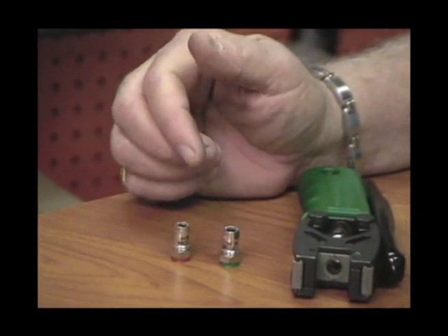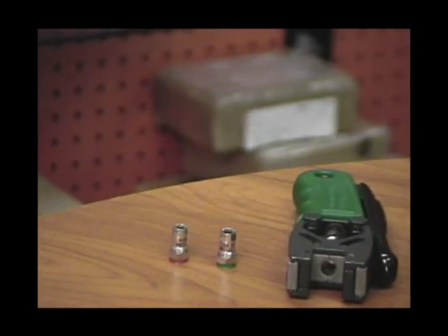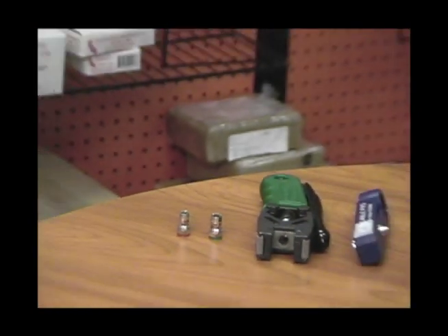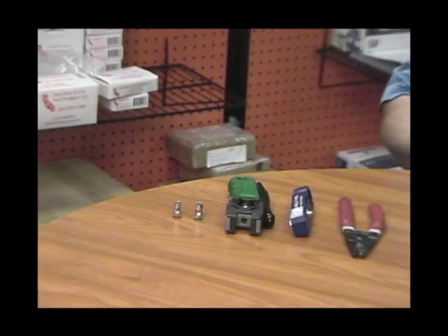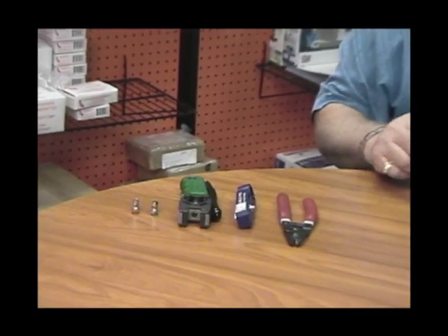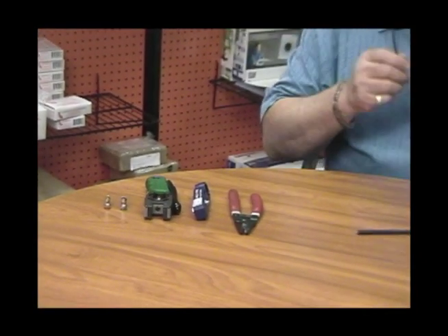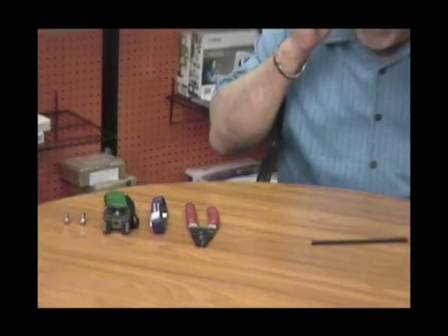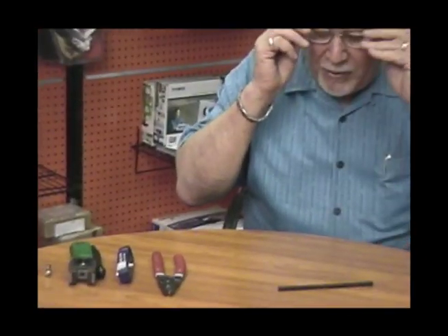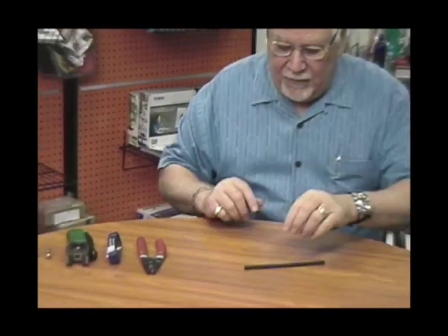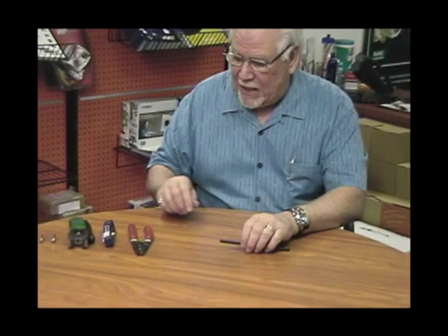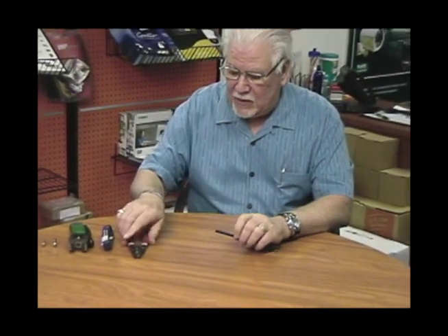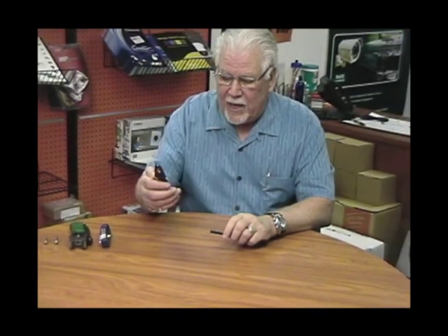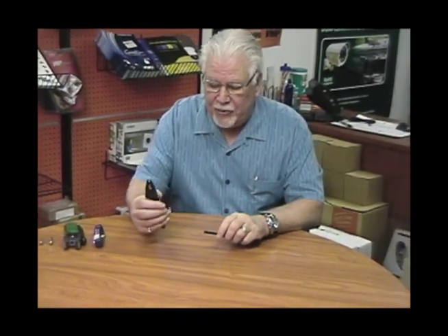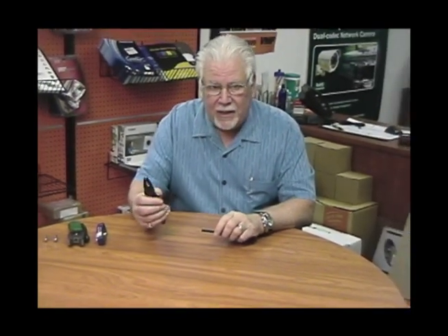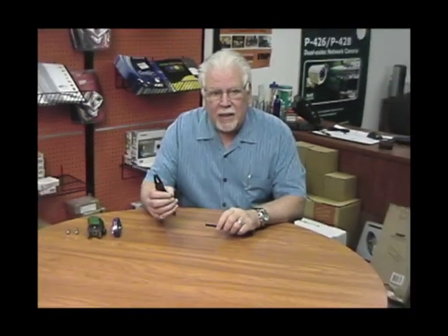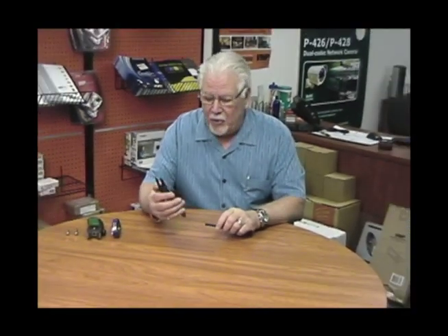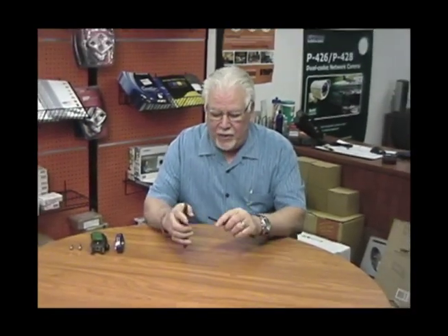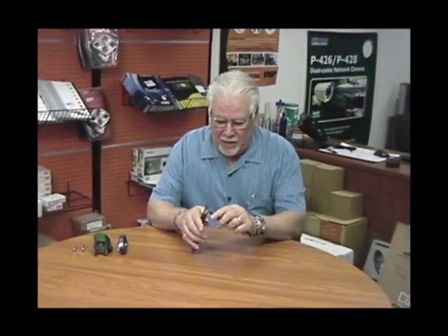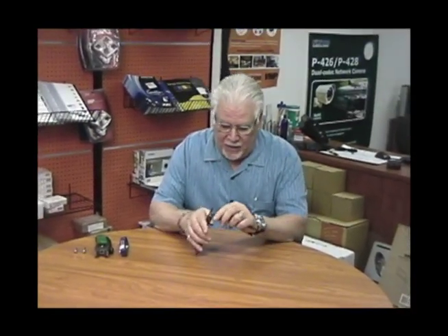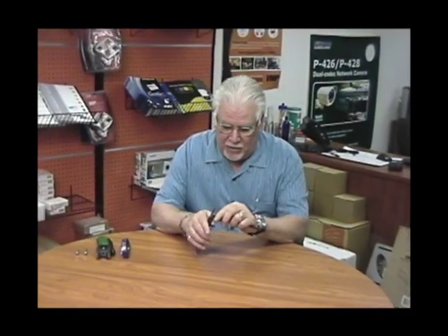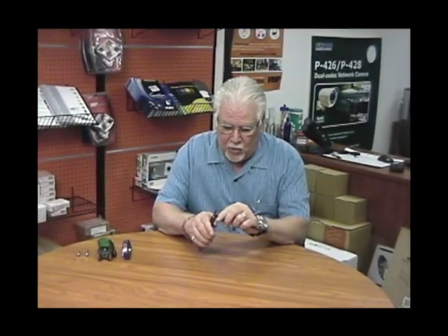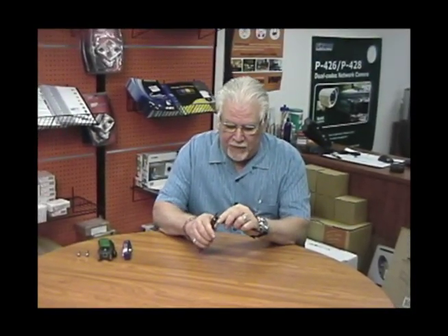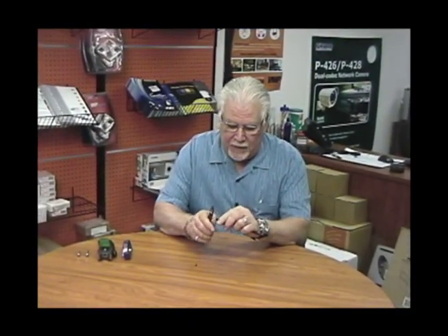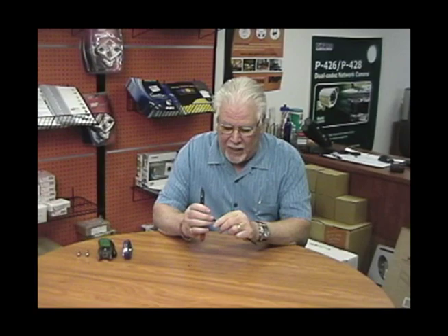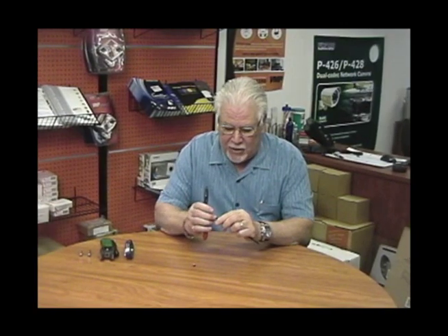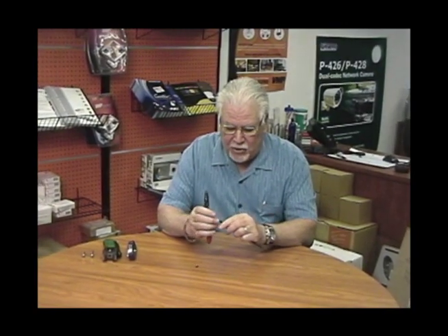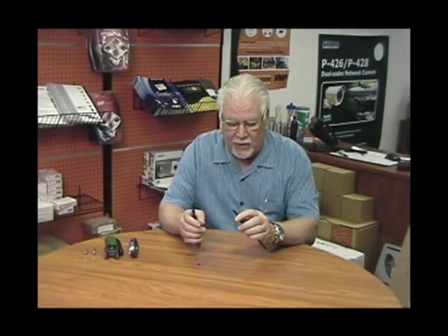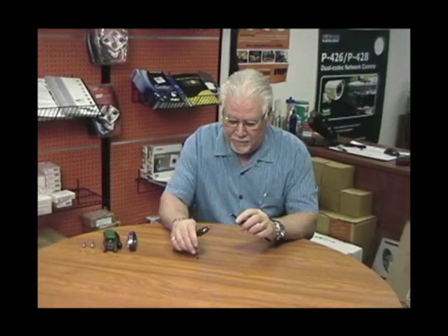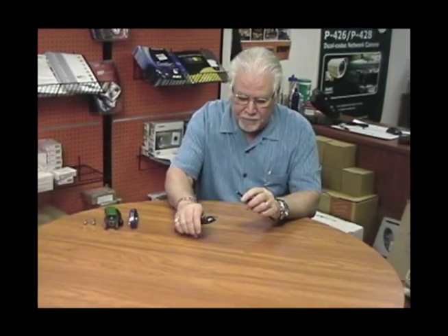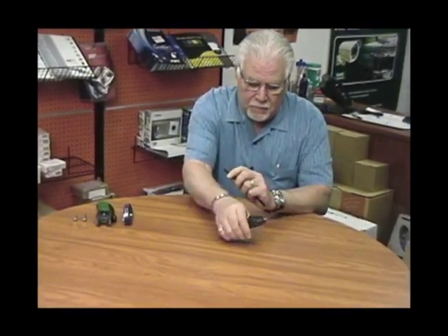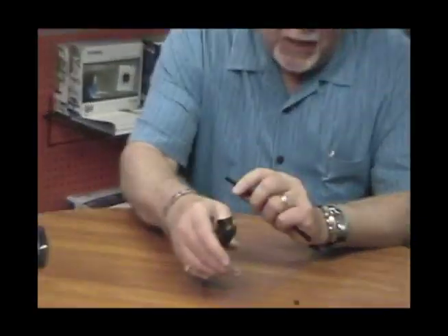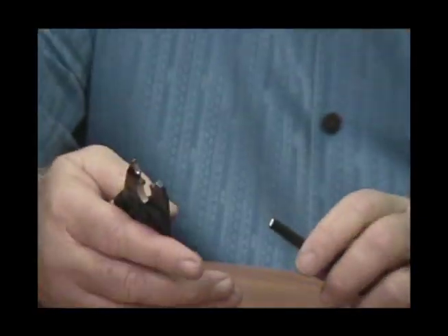So let's get right into it and prepare the cable. First thing I like to do is grab the multi cable cutter and square off the end of the cable to make sure you have a clean cut.